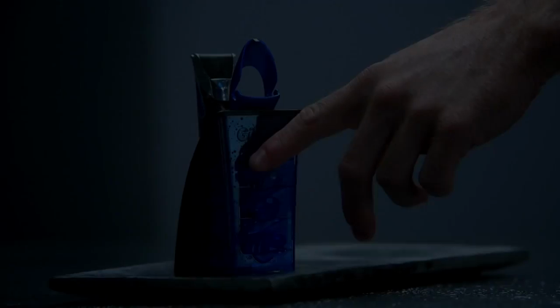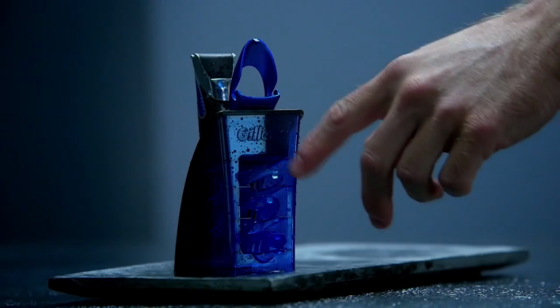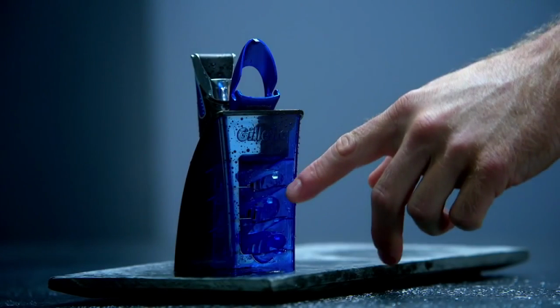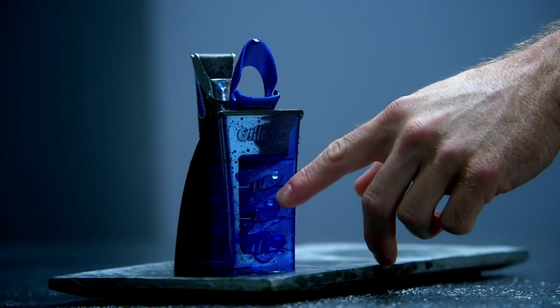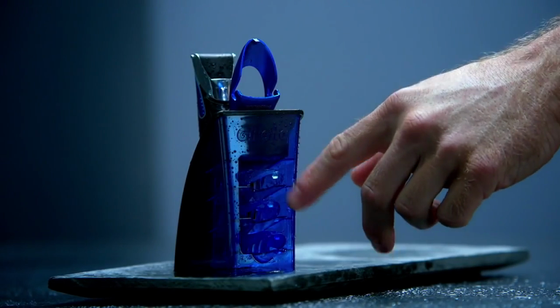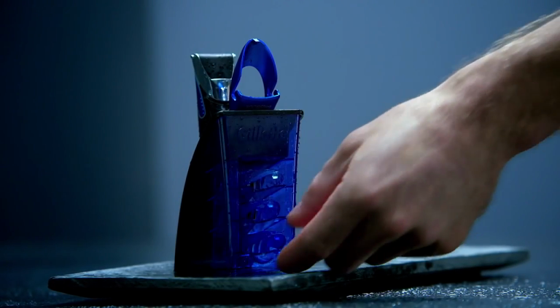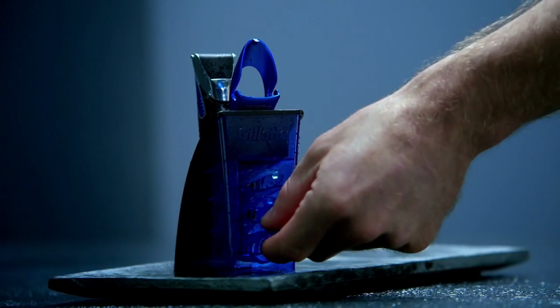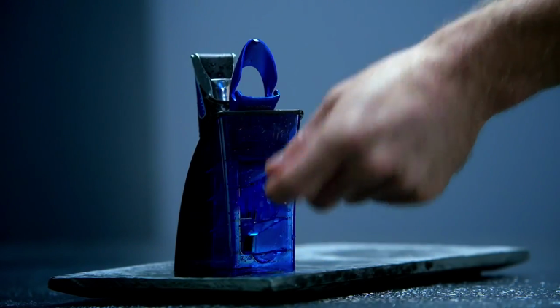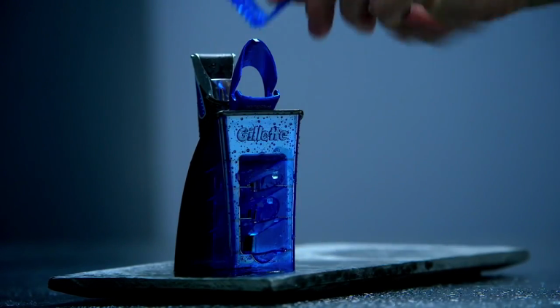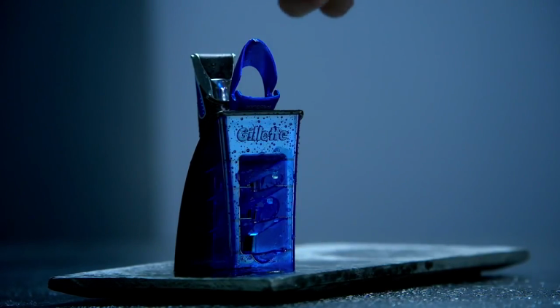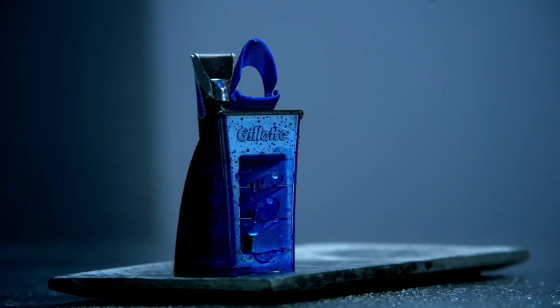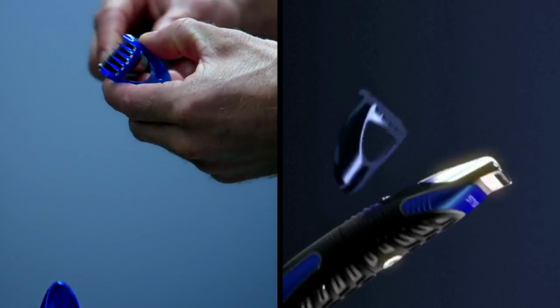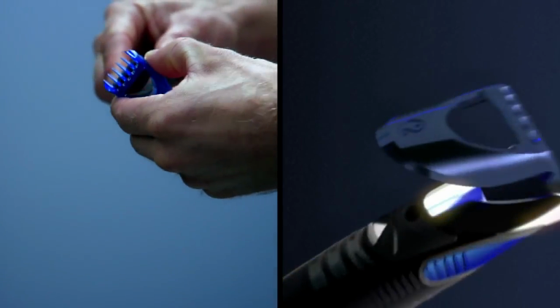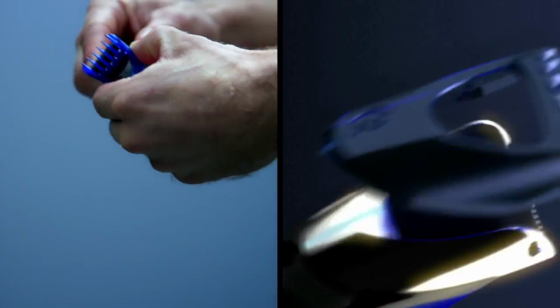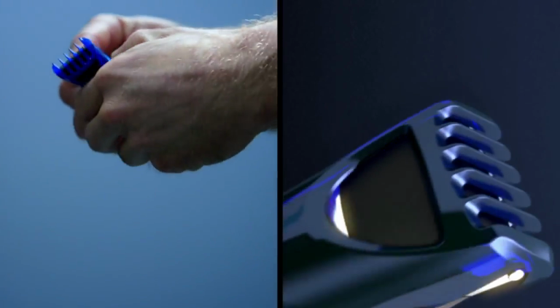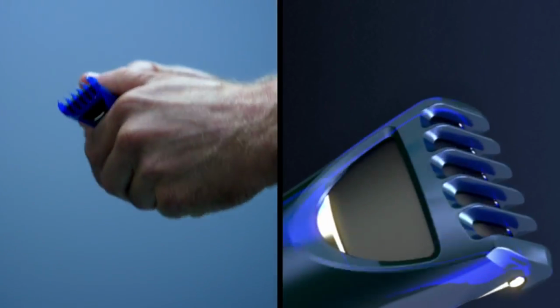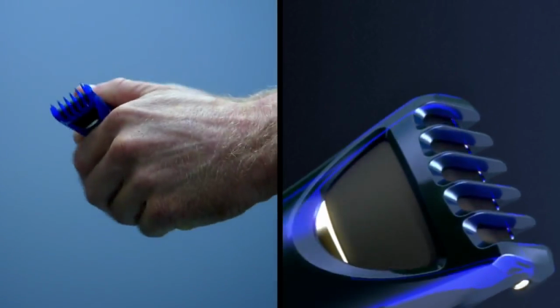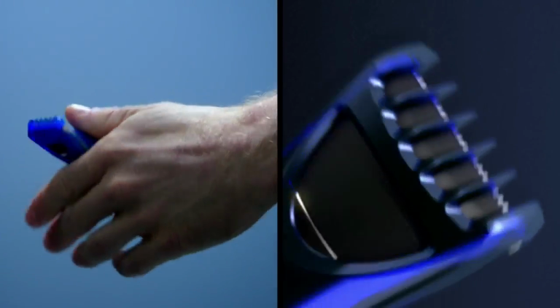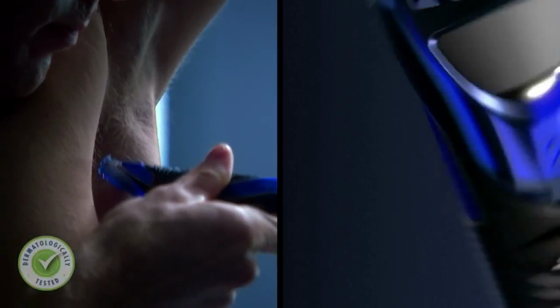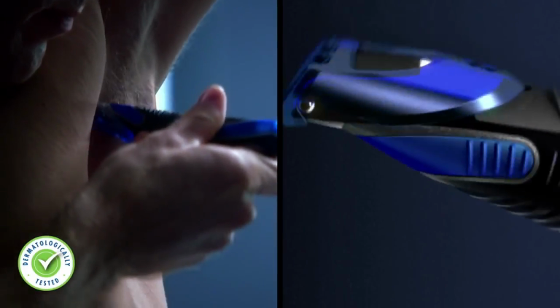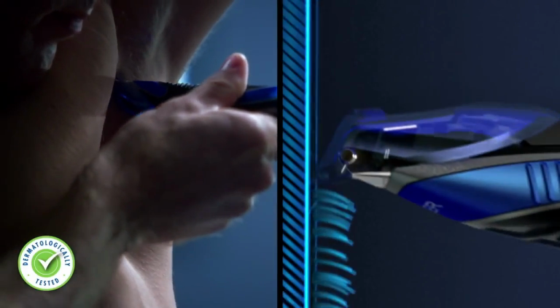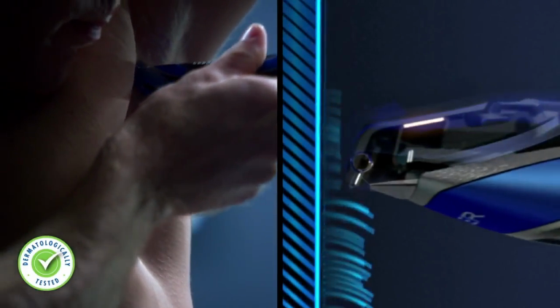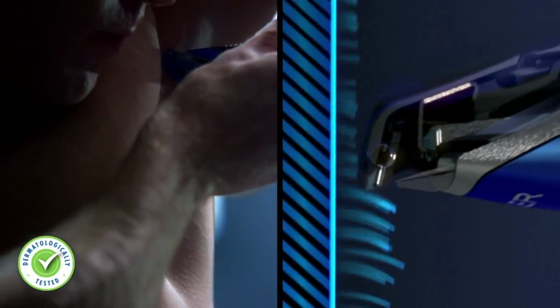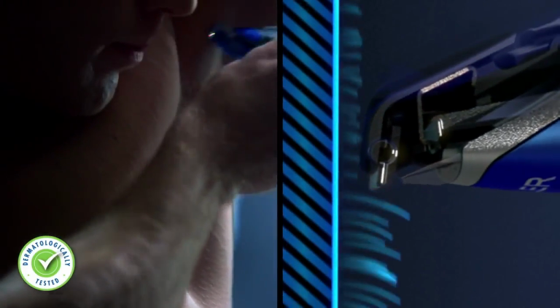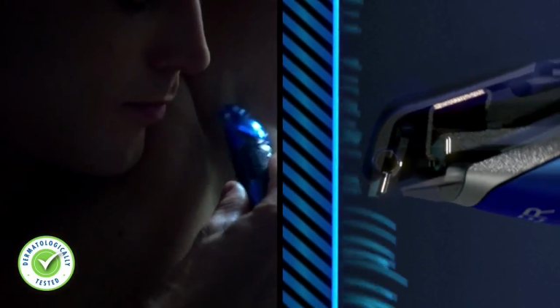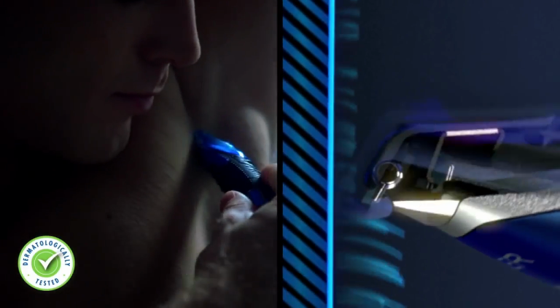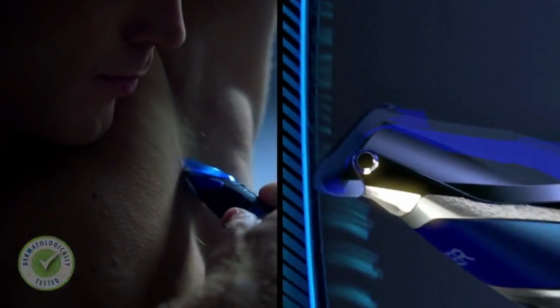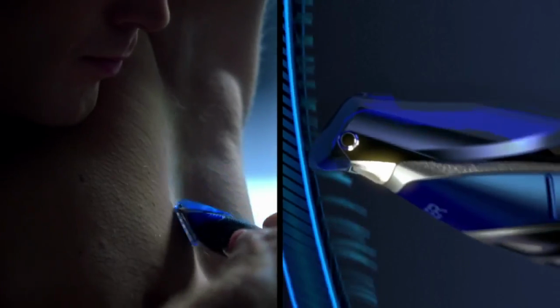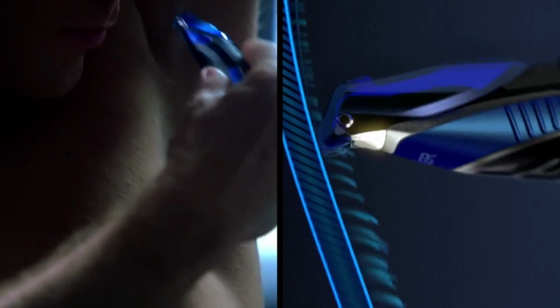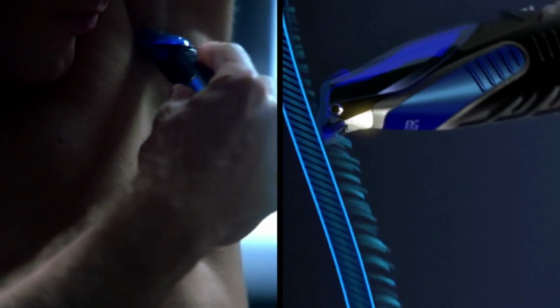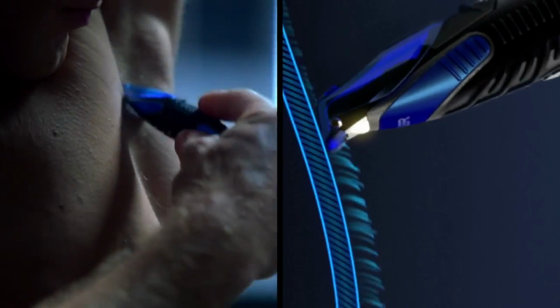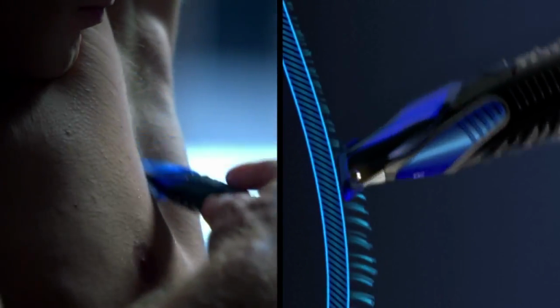Choose from three combs. Three is the longest, one is the shortest. Snap it firmly in place. Run the trimmer back and forth until you have removed as much hair as desired.